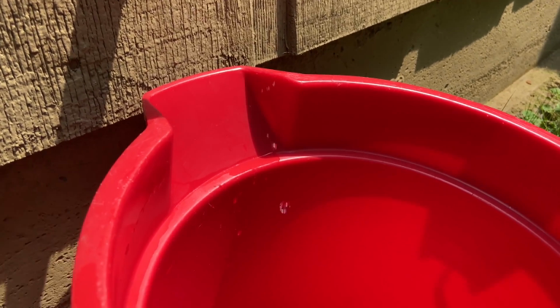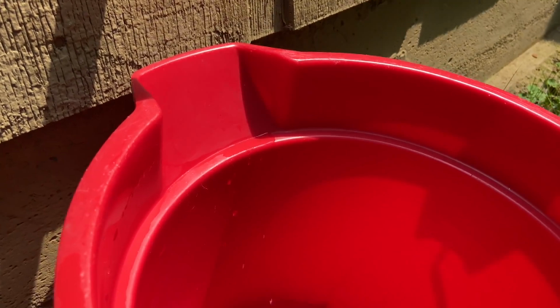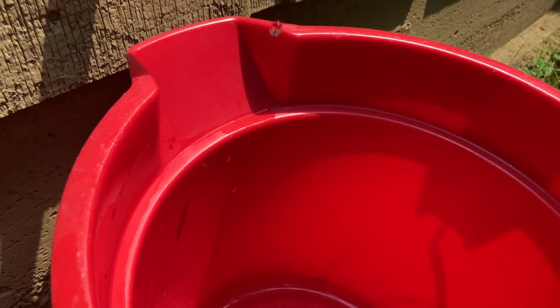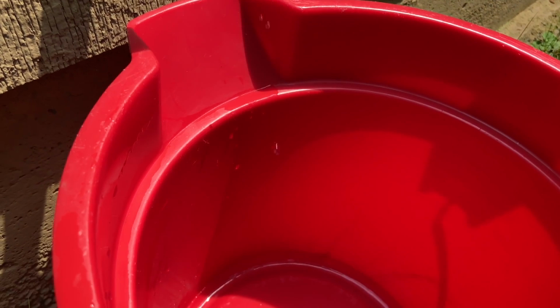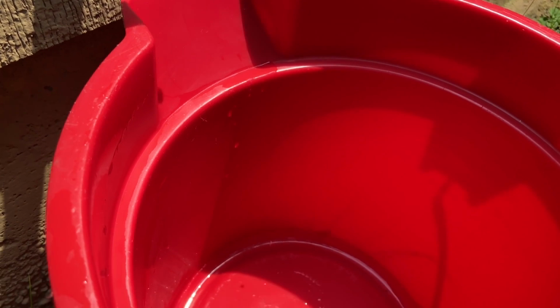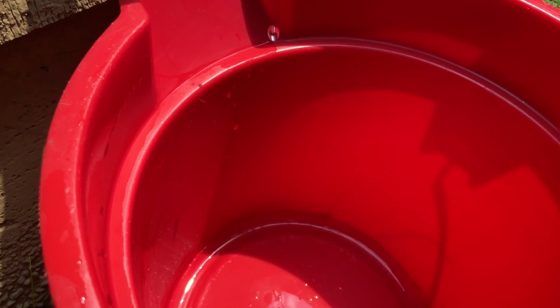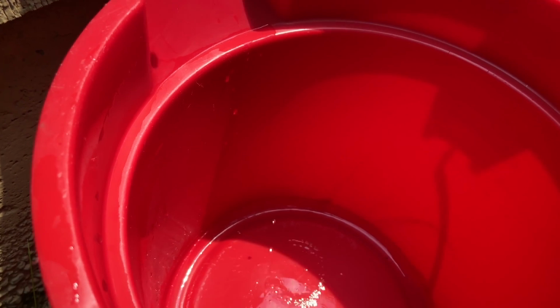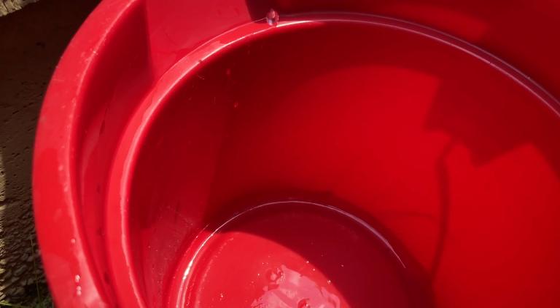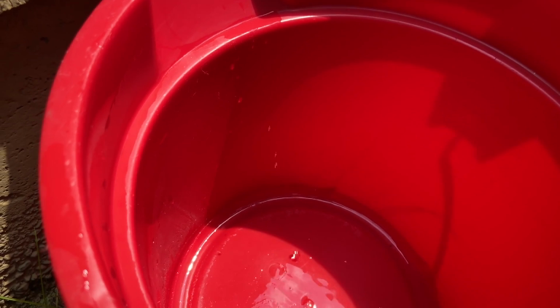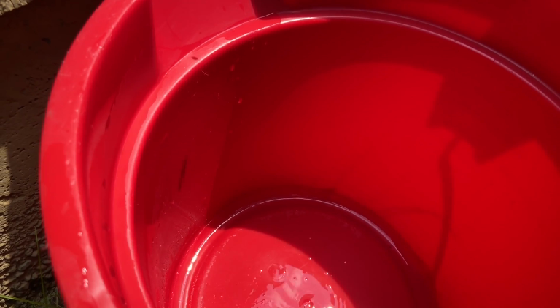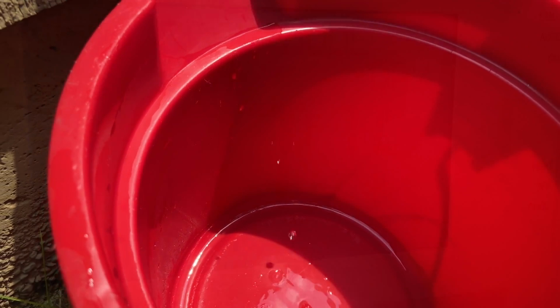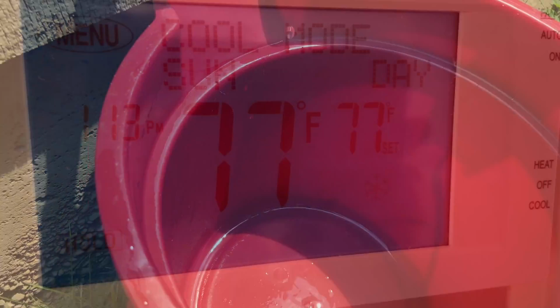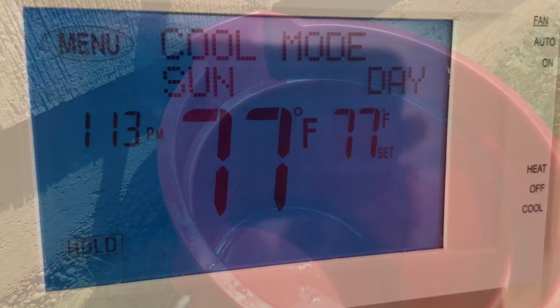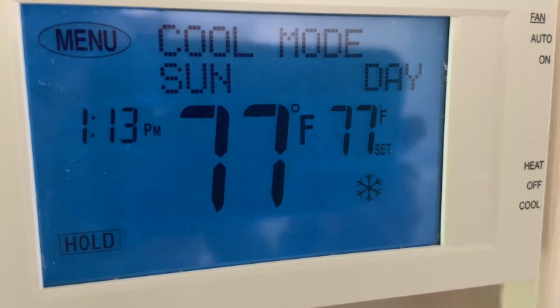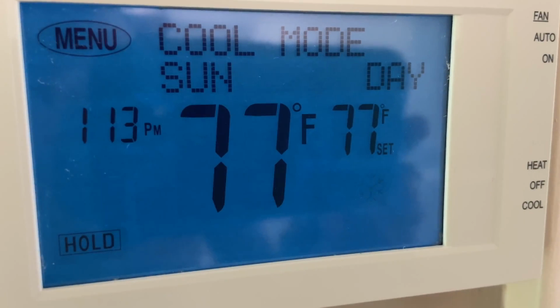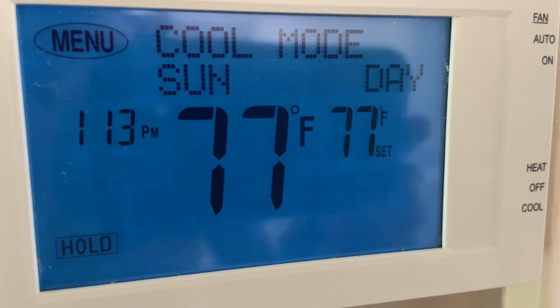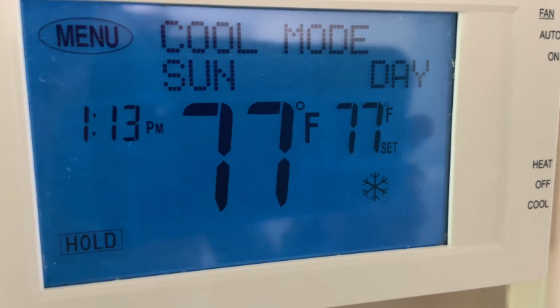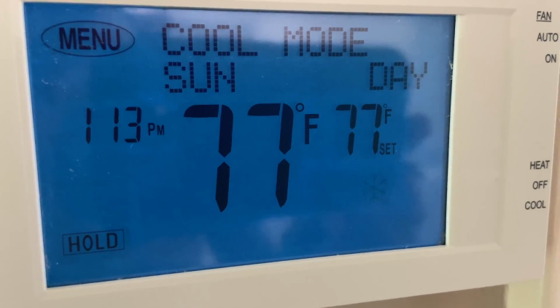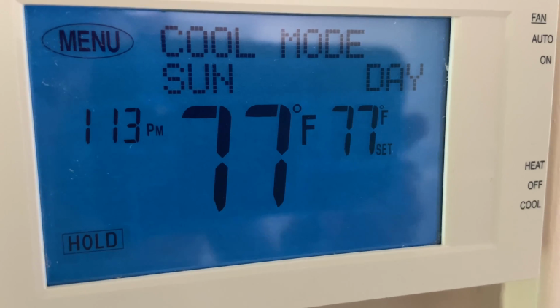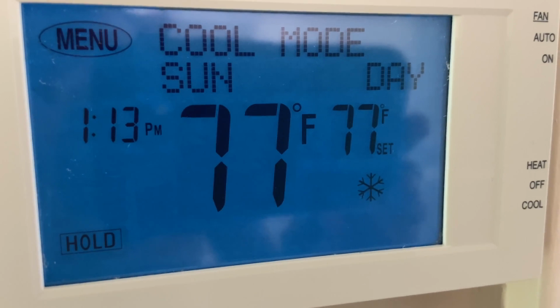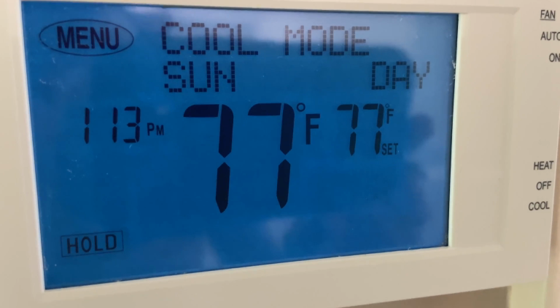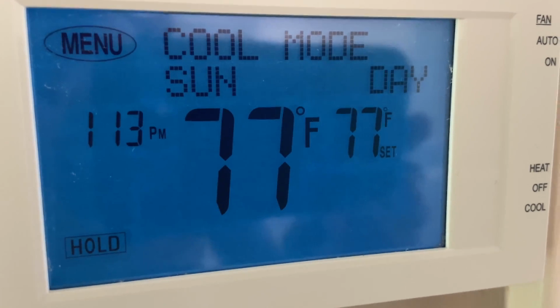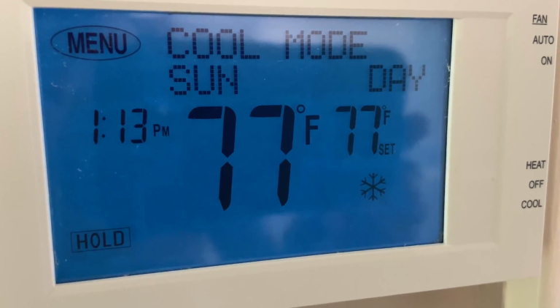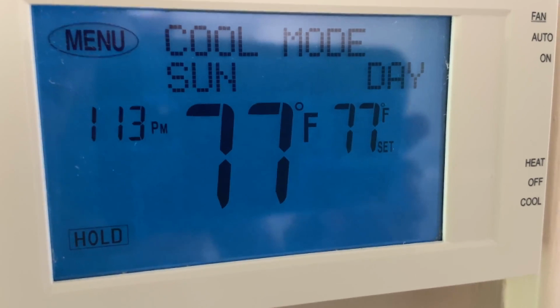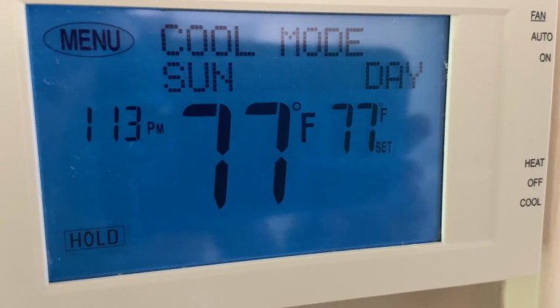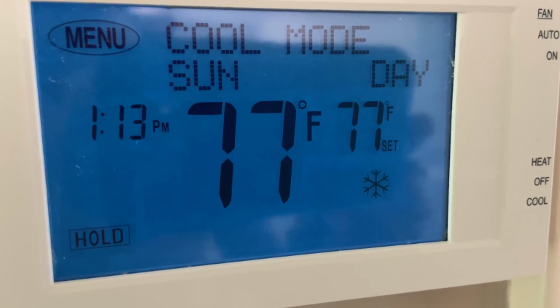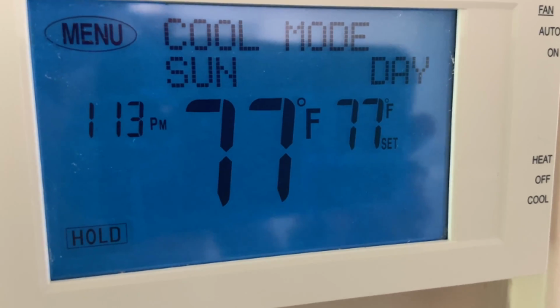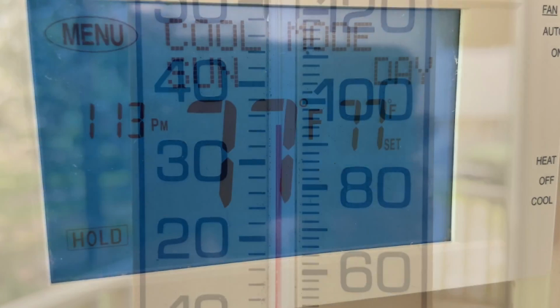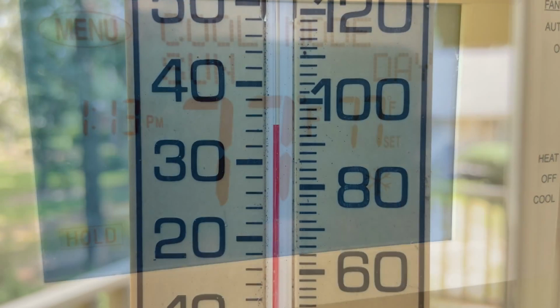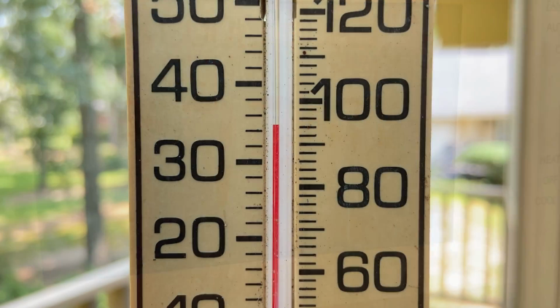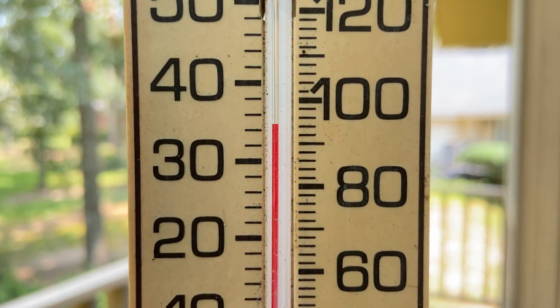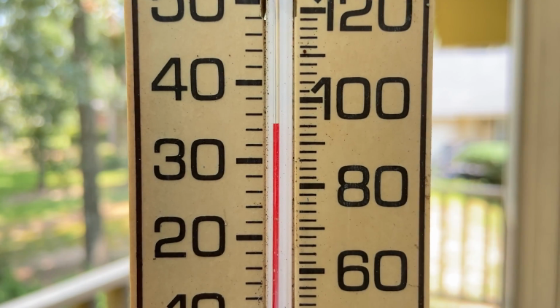The experiment started at 11 a.m. The home was about 1,300 square feet. The temperature was set at 77 degrees and it was about 93 to 94 degrees outside.